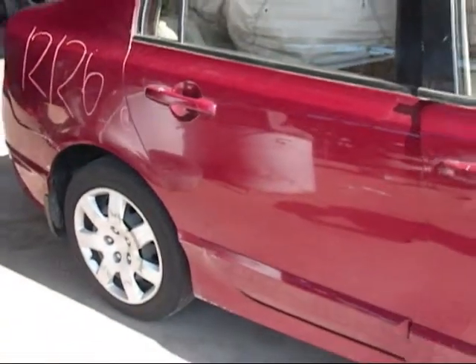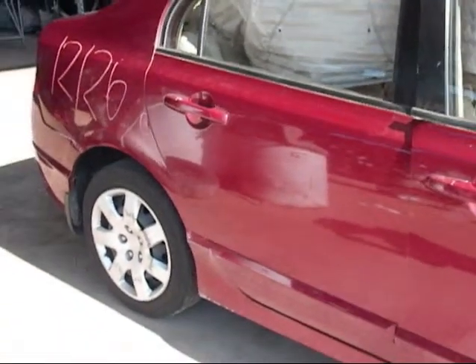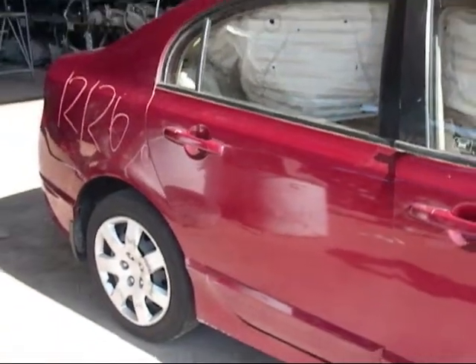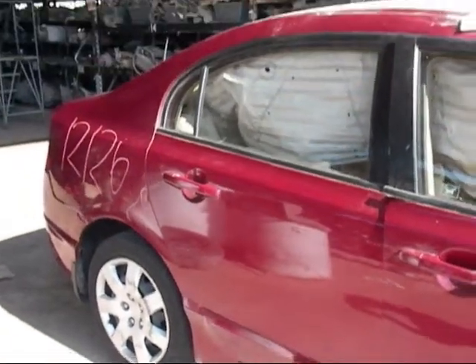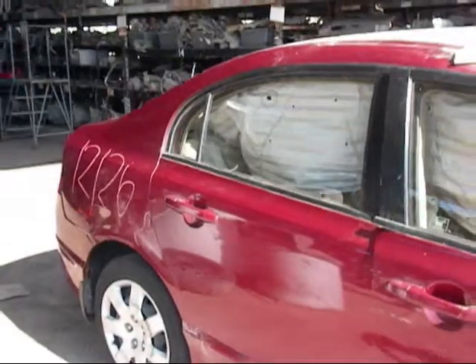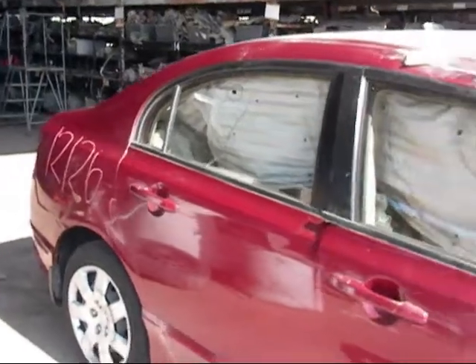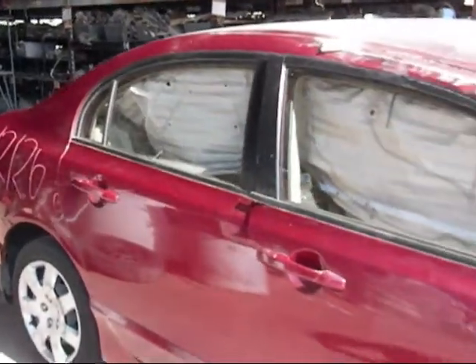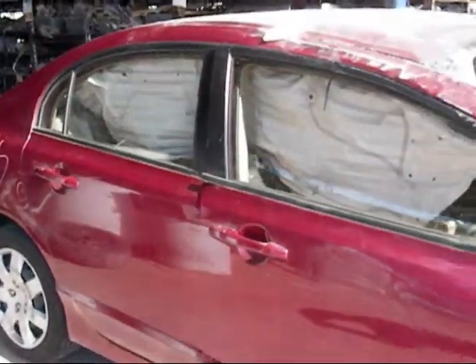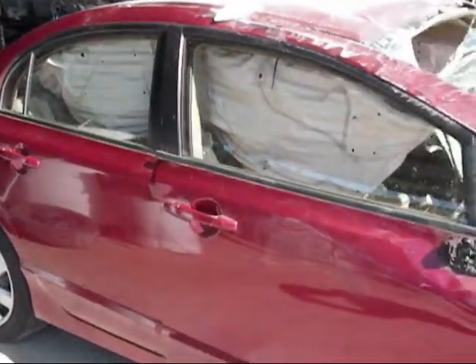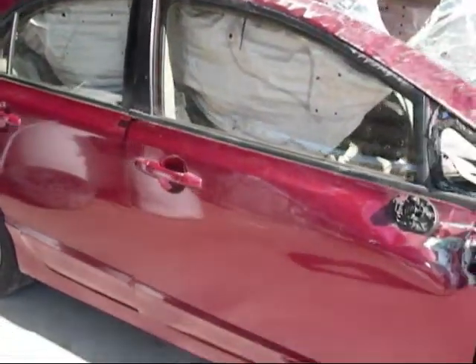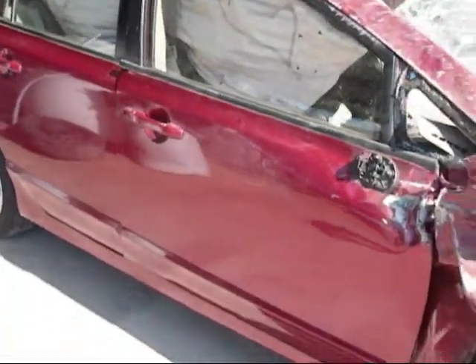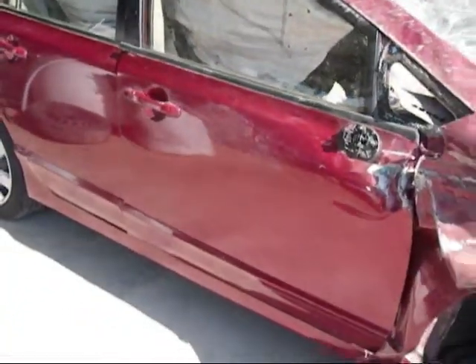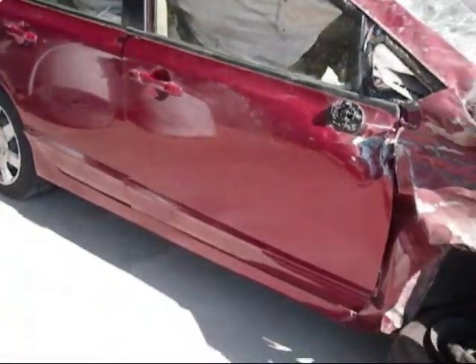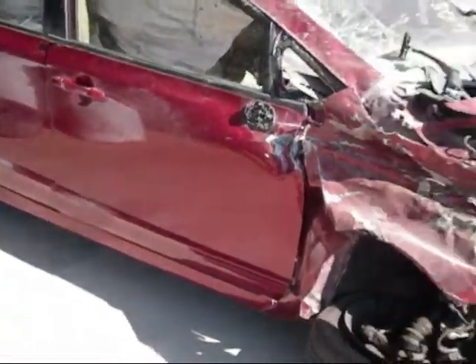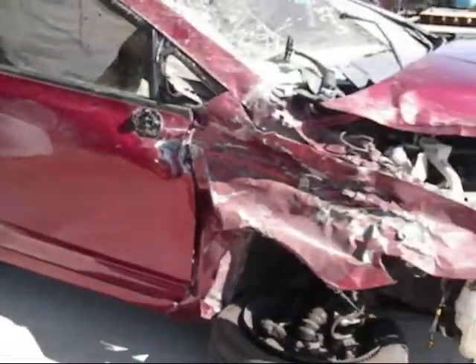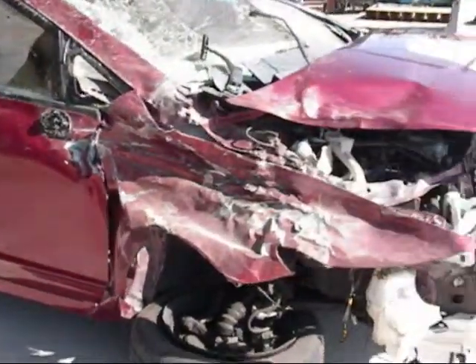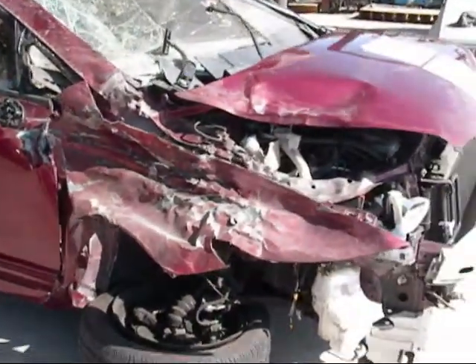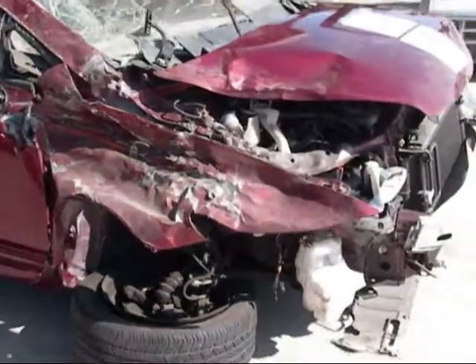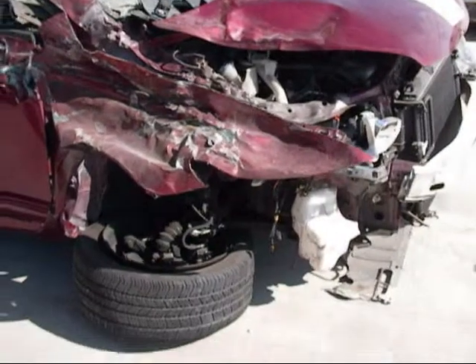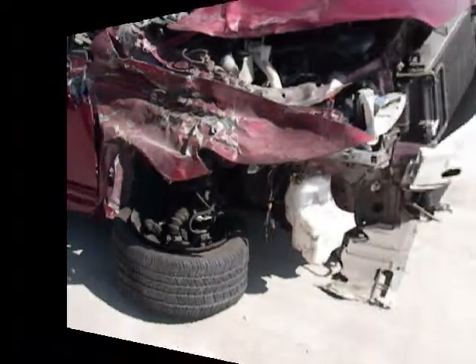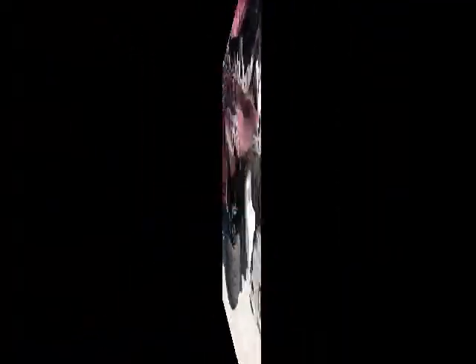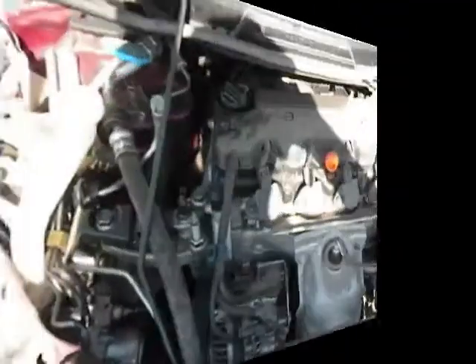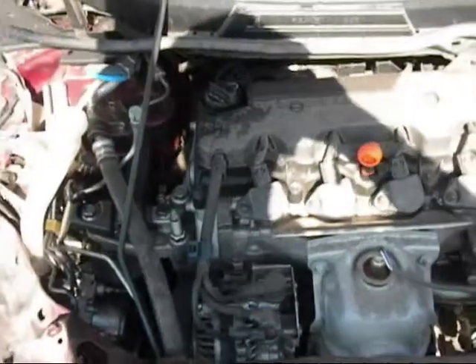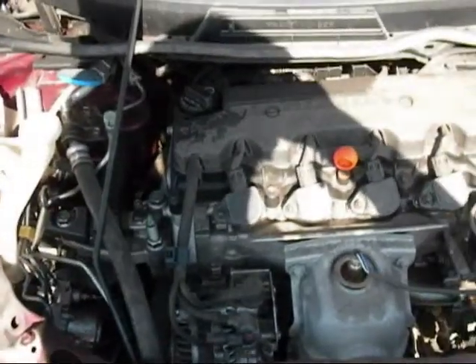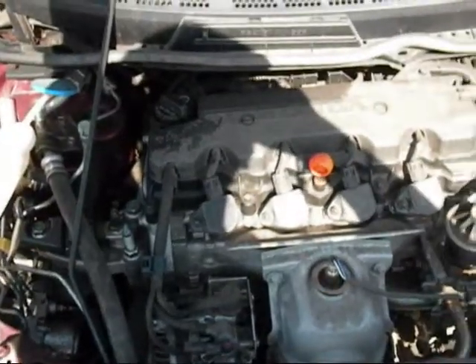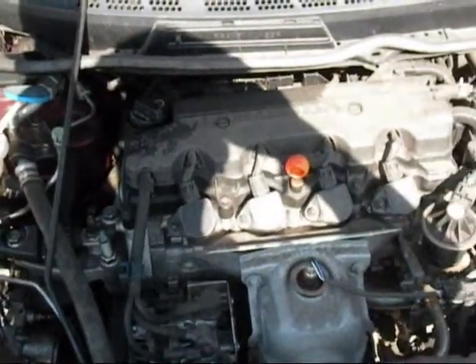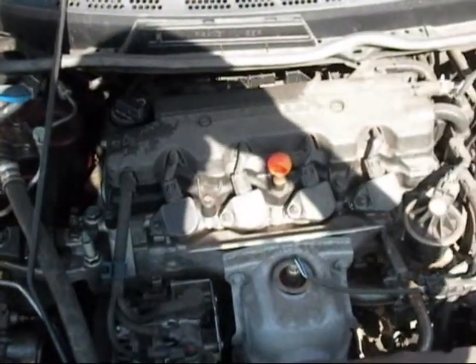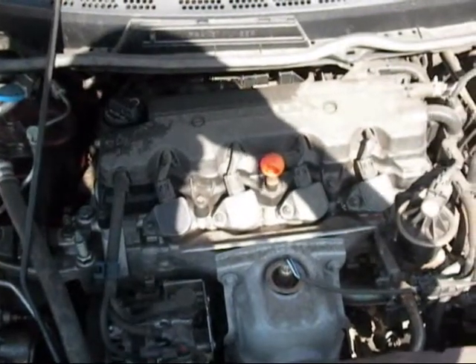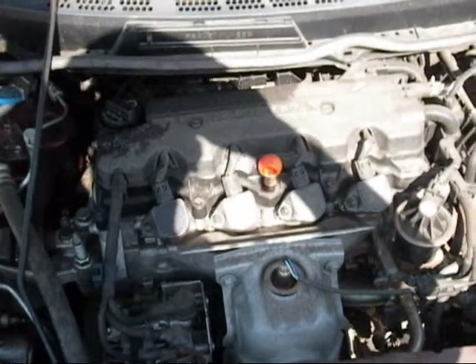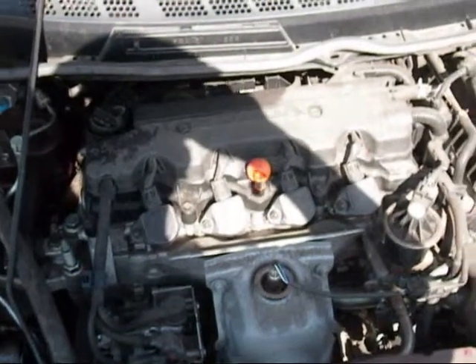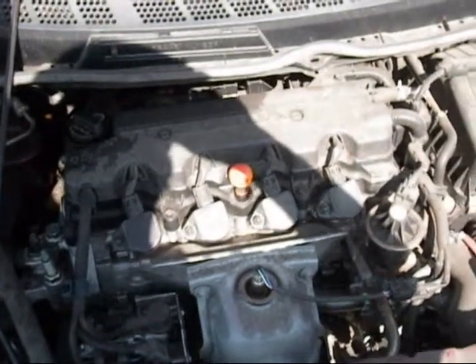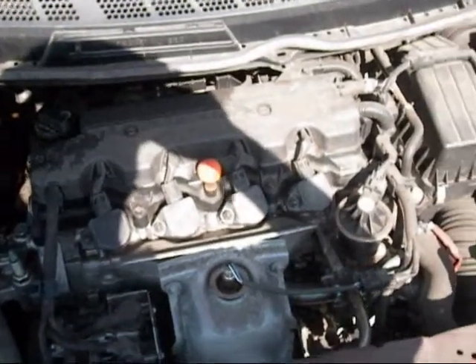The rear door is okay. The passenger door is no good, and this fender is completely gone. The motor still sits complete and has 52,000 miles on it.